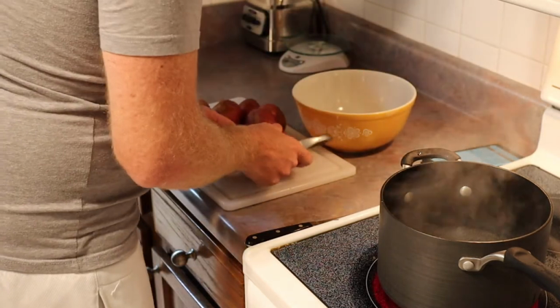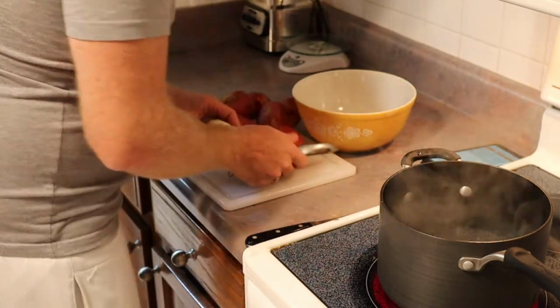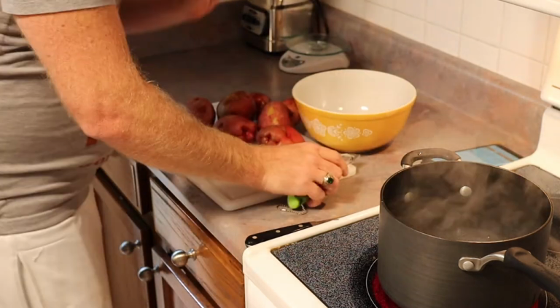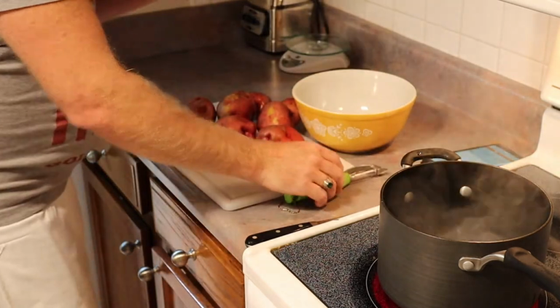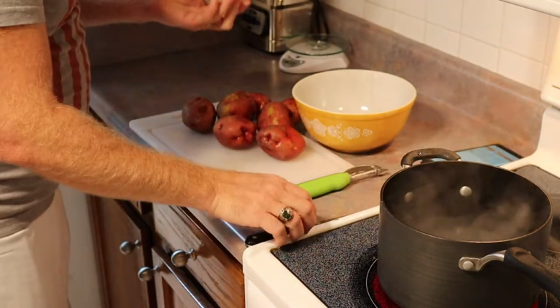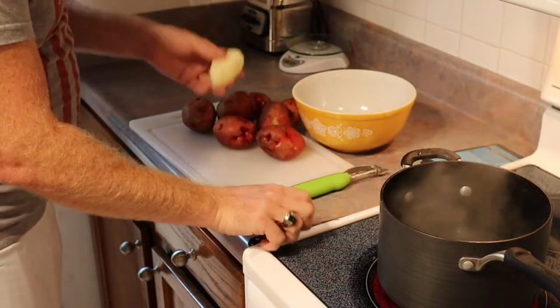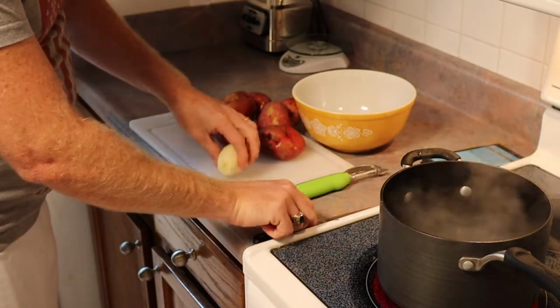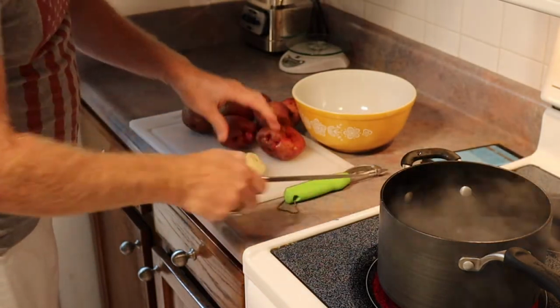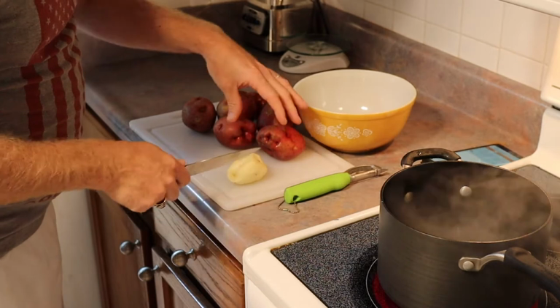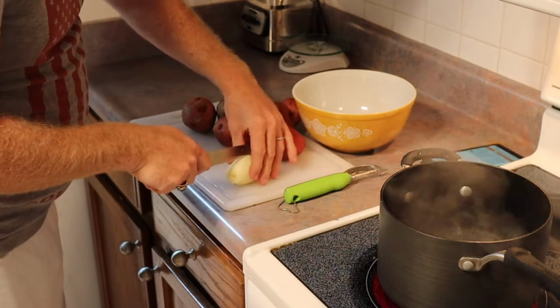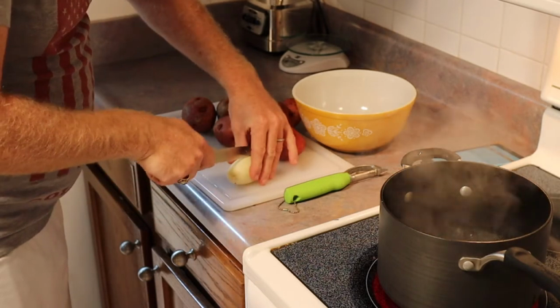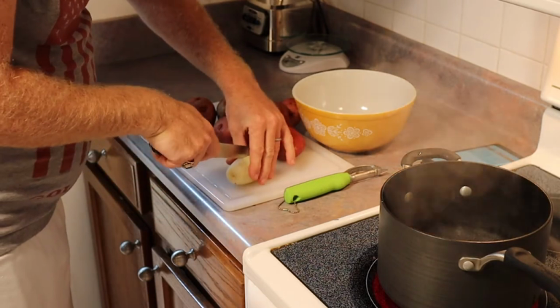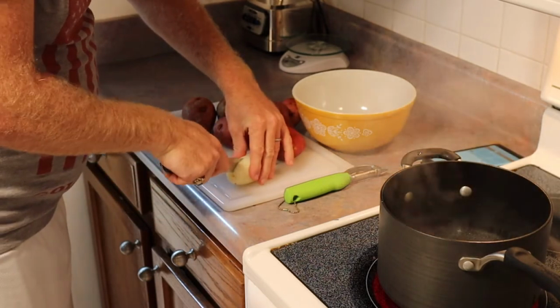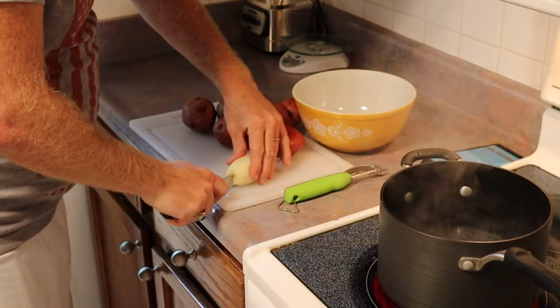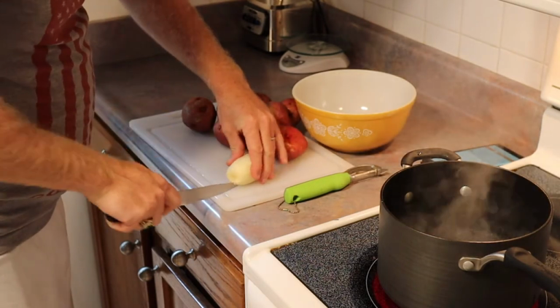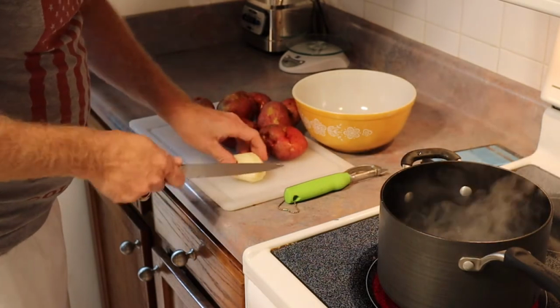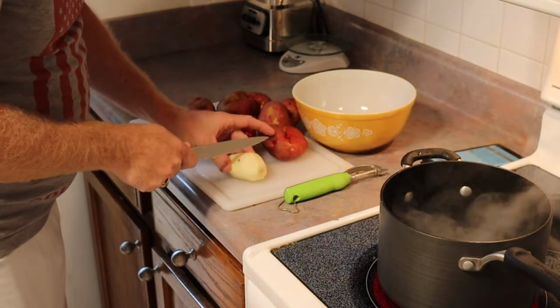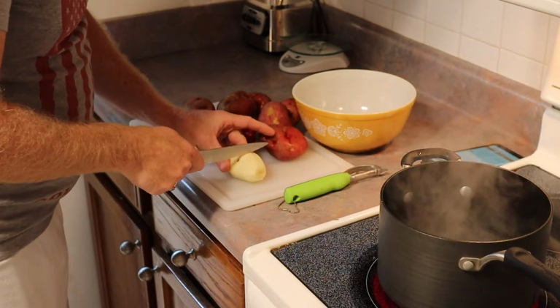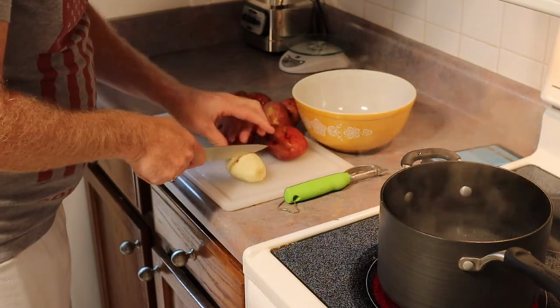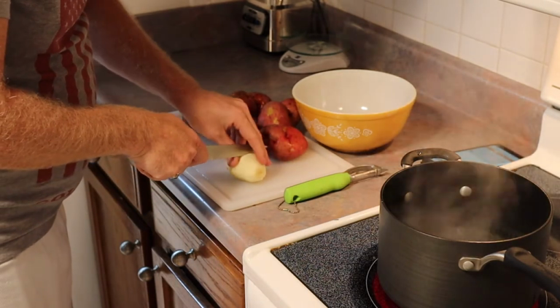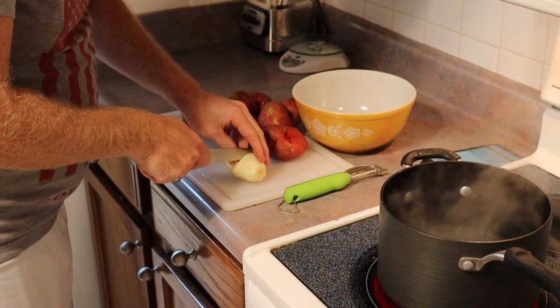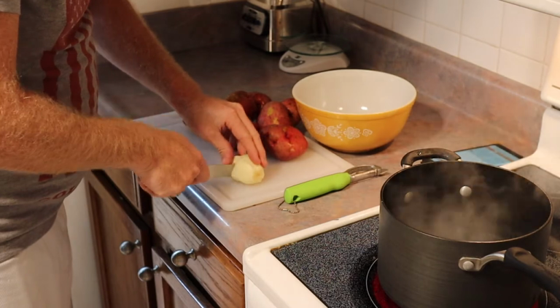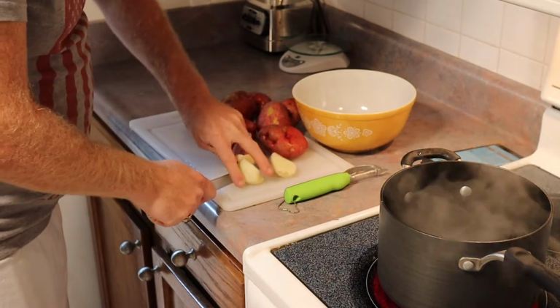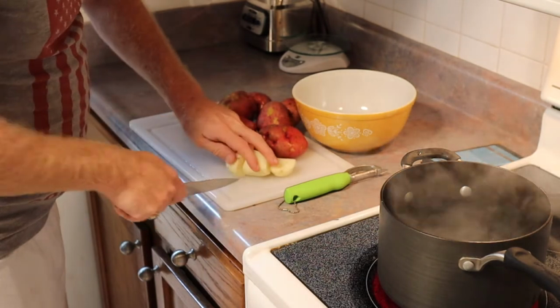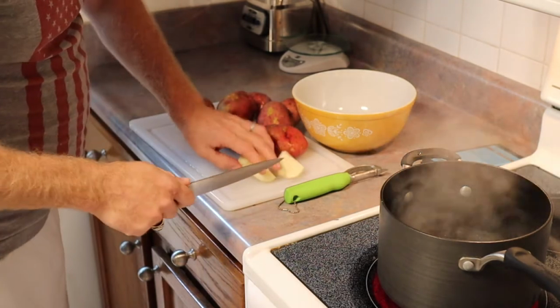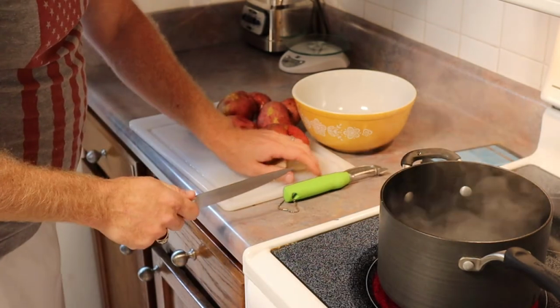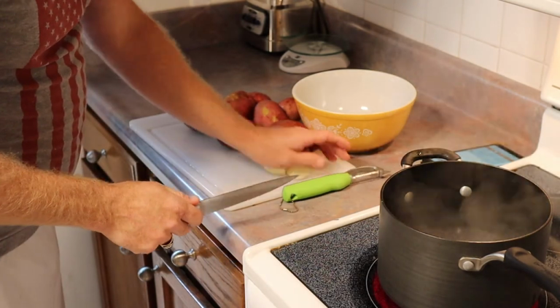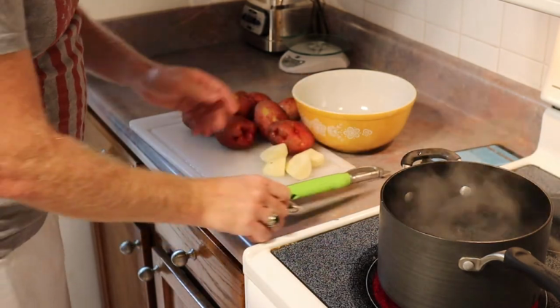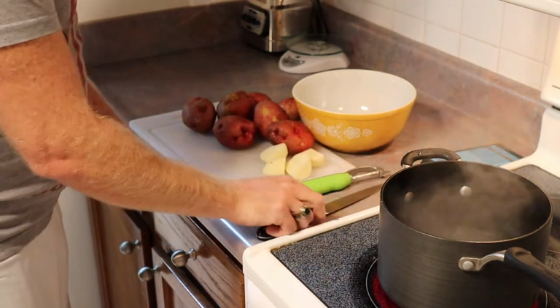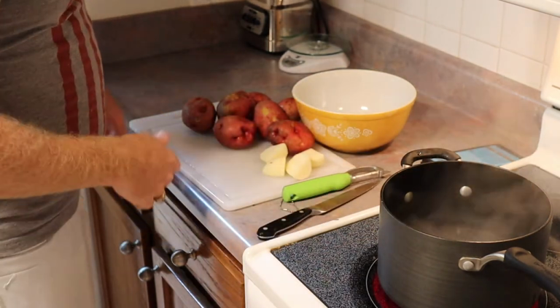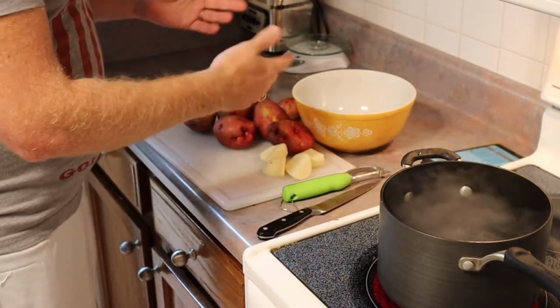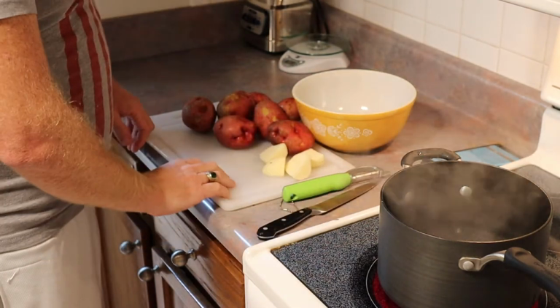These are red potatoes. You can use russet potatoes — you can use whatever kind. You quarter your potatoes, and then rinse and repeat.